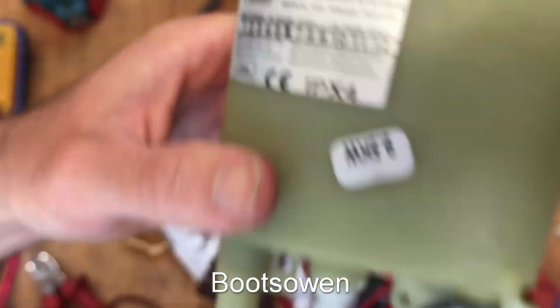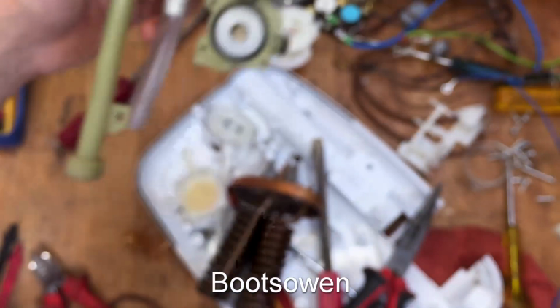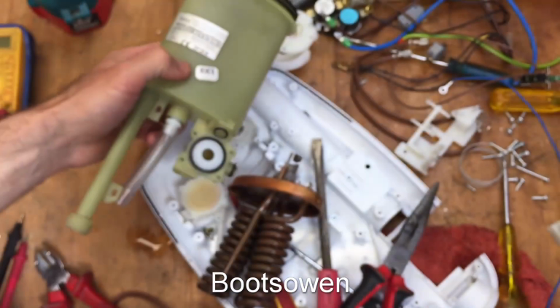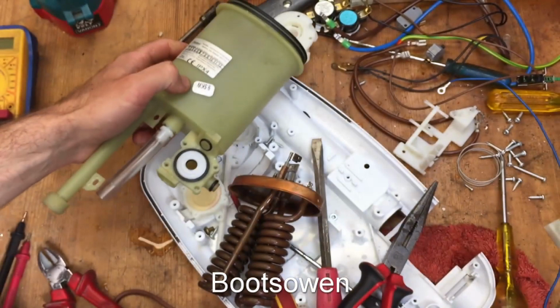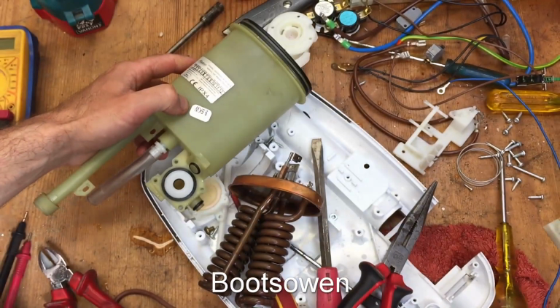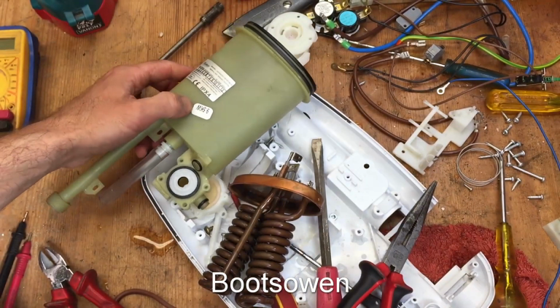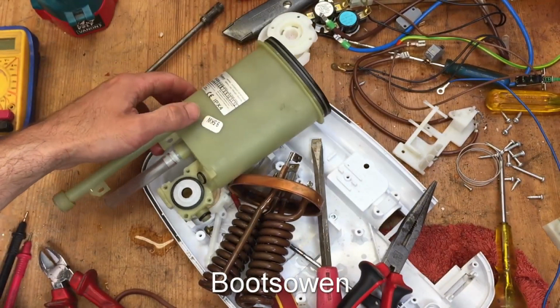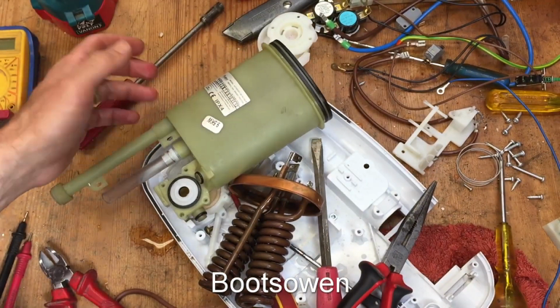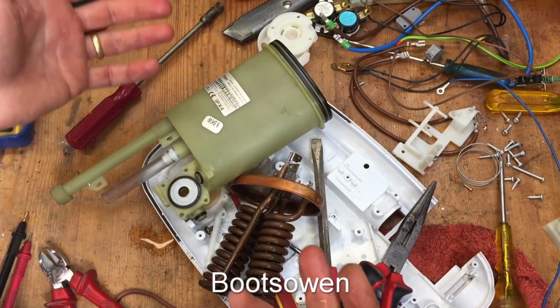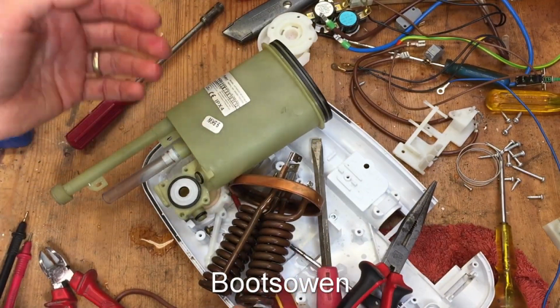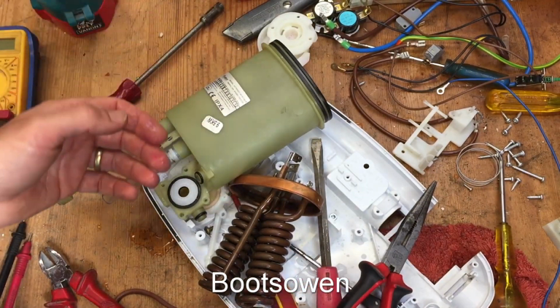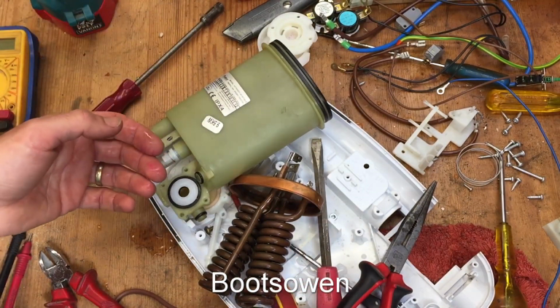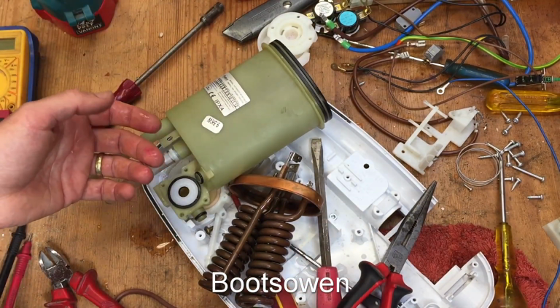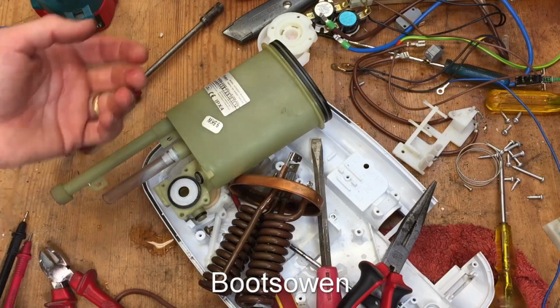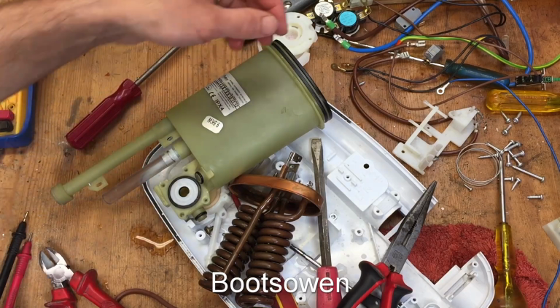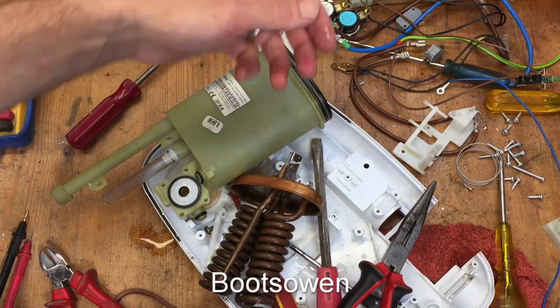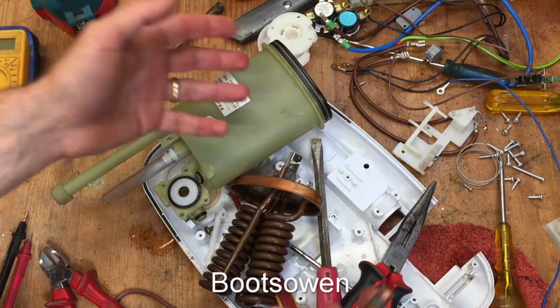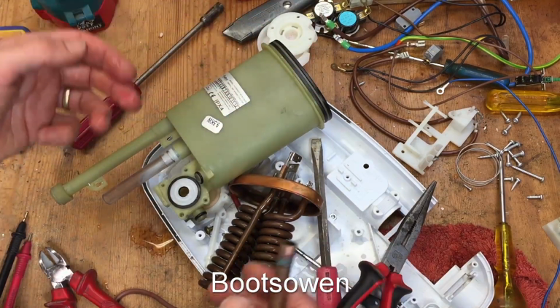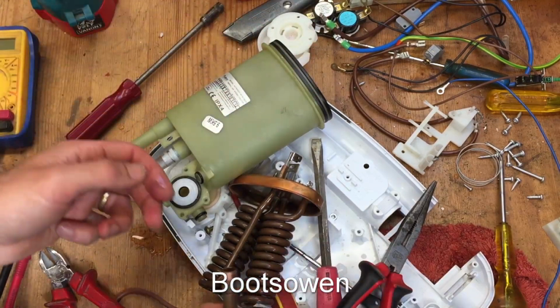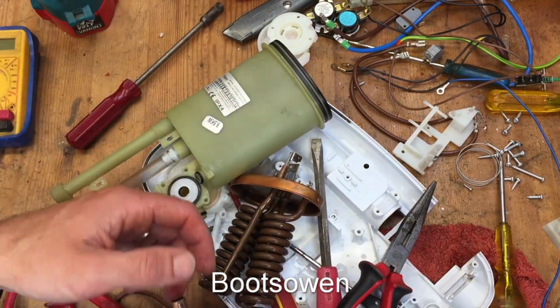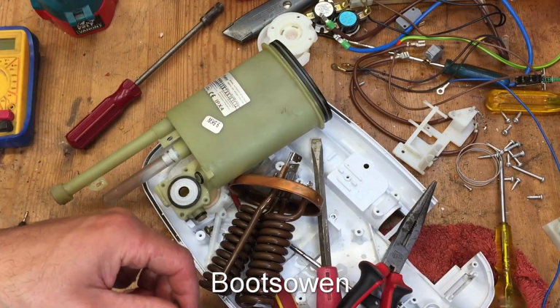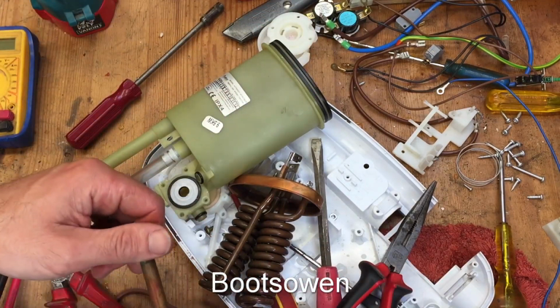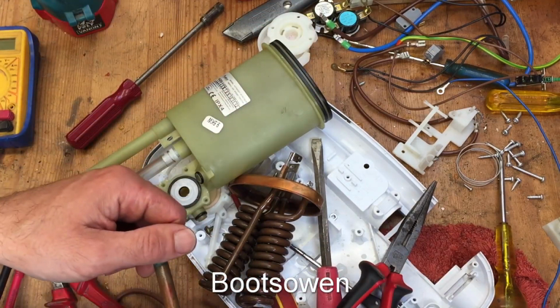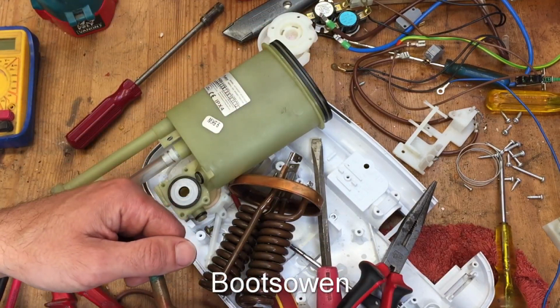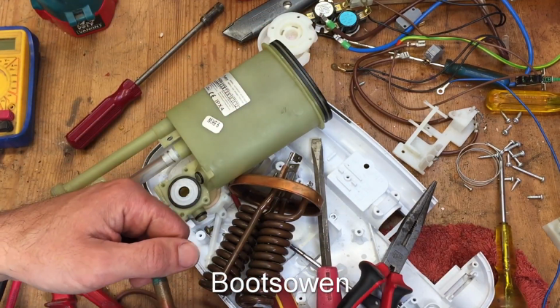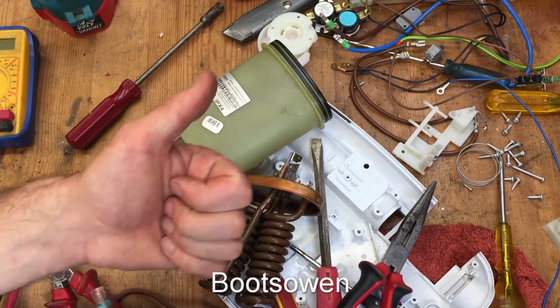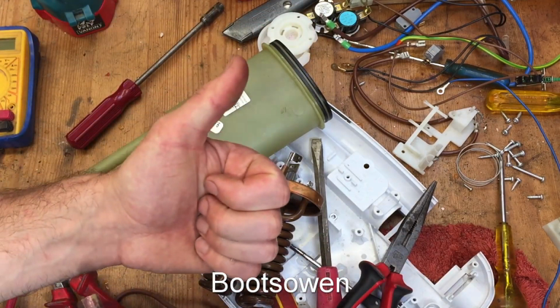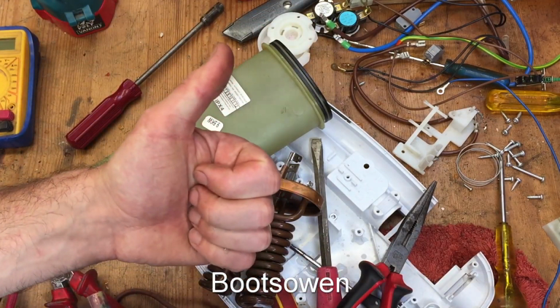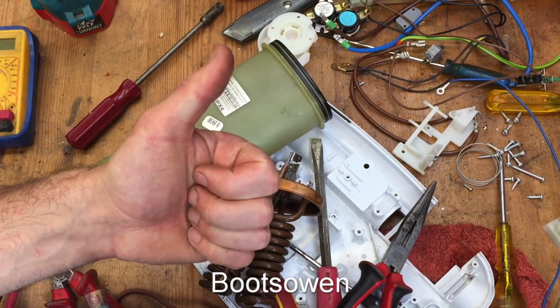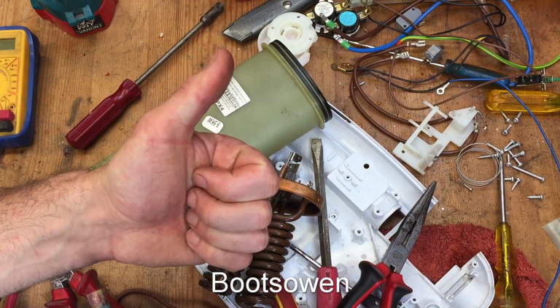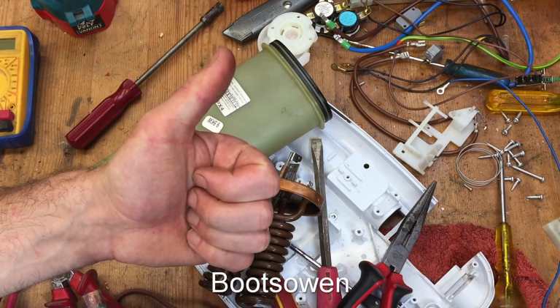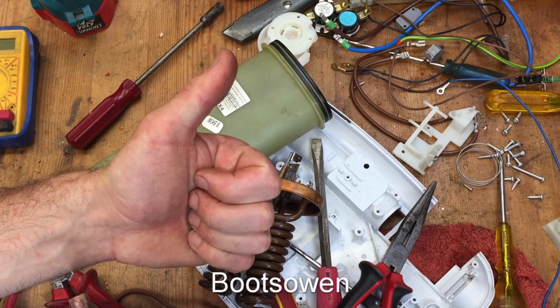Questions or comments, leave them below — maybe you learned something. It's good to know what's inside these things, sometimes, if they break. Thanks for watching, see you later.